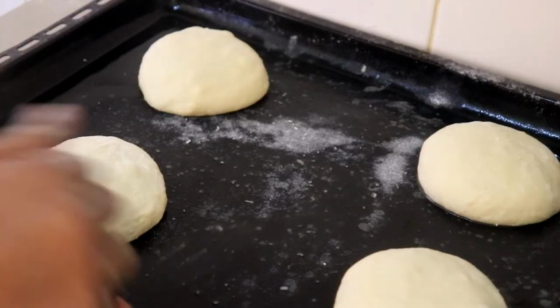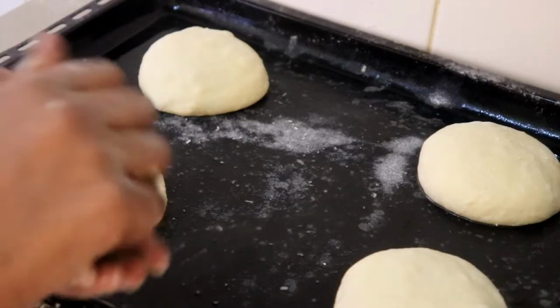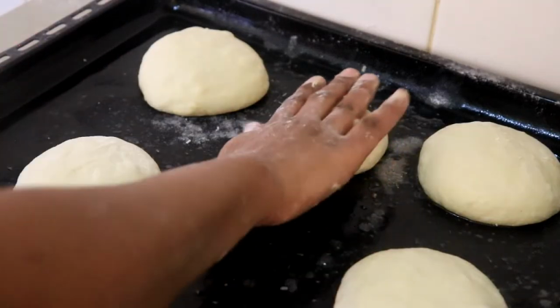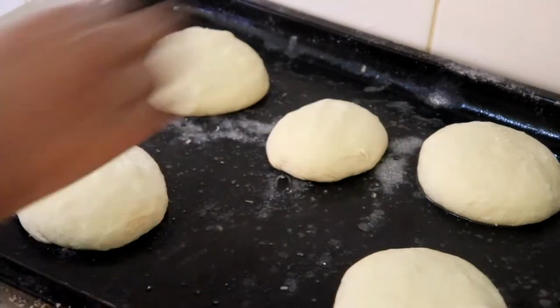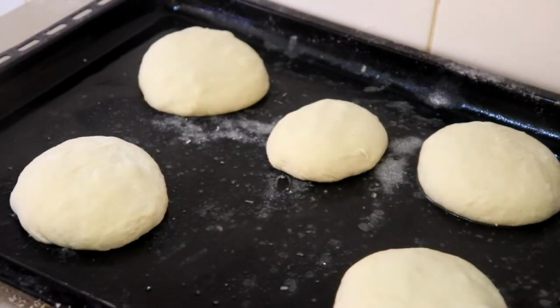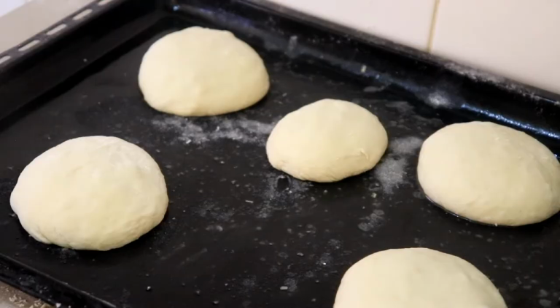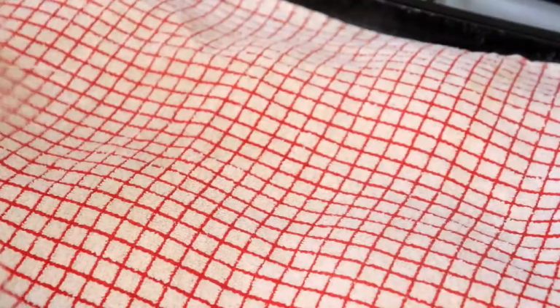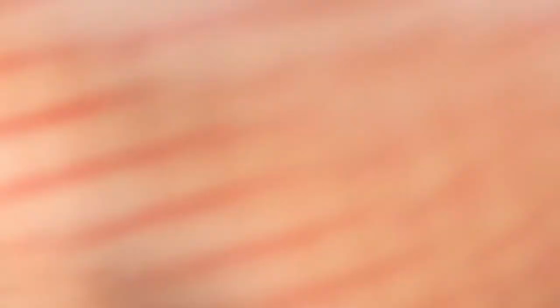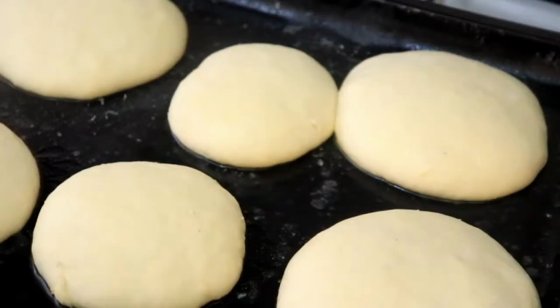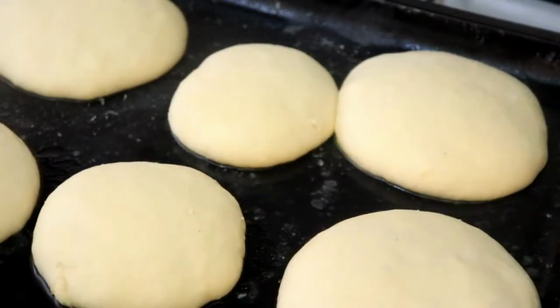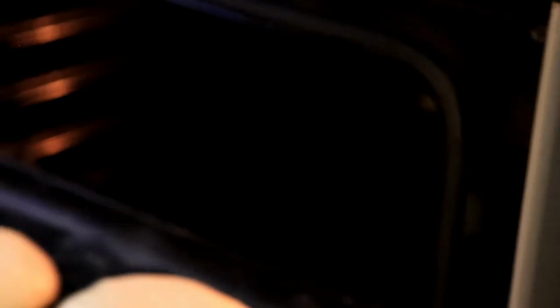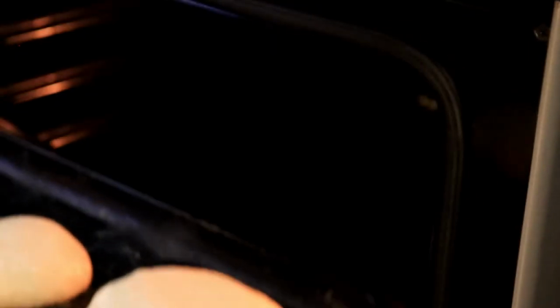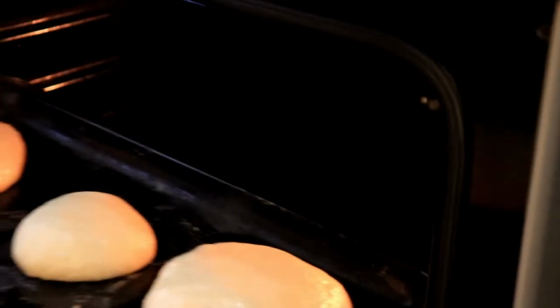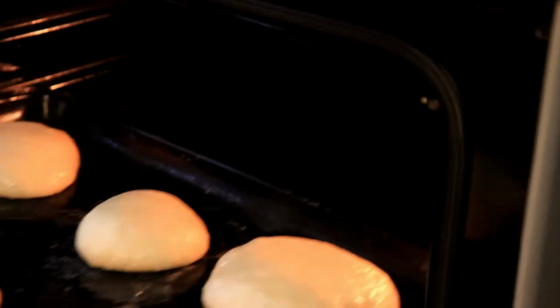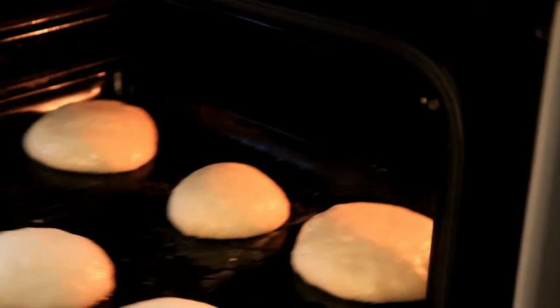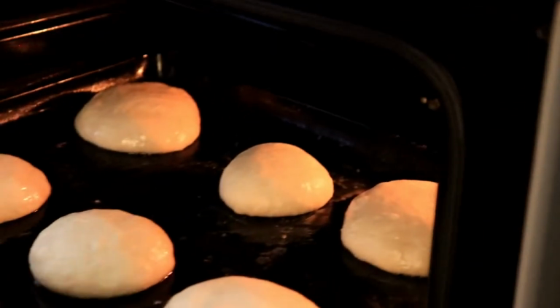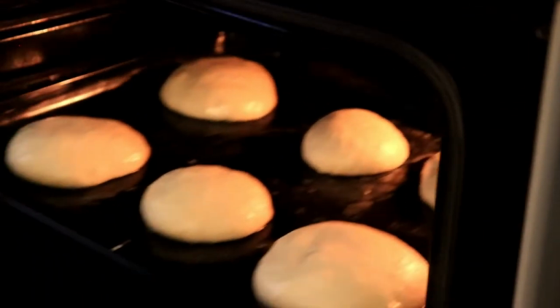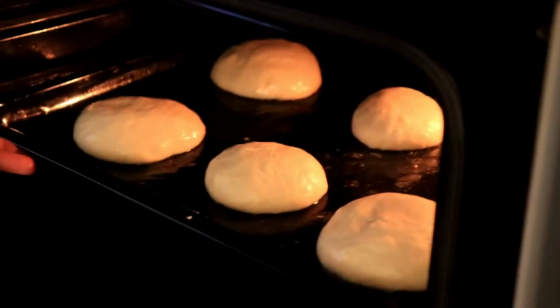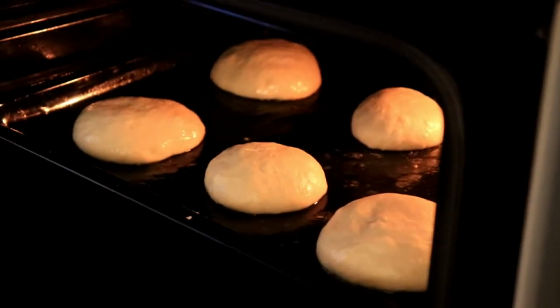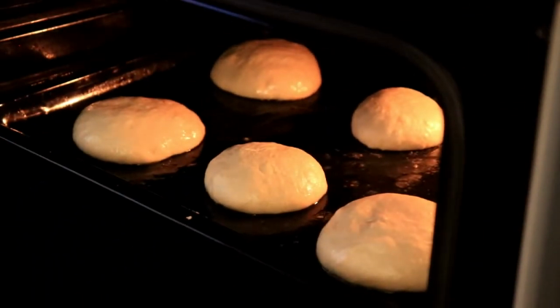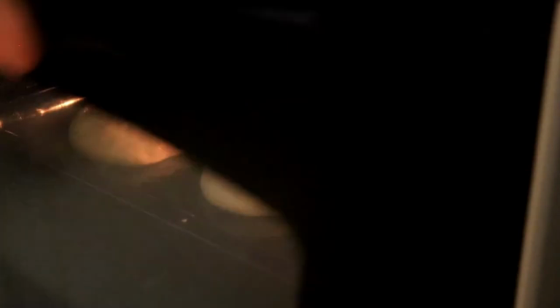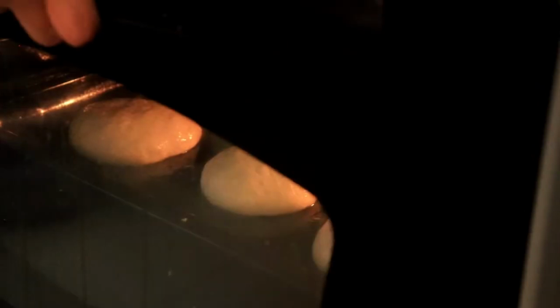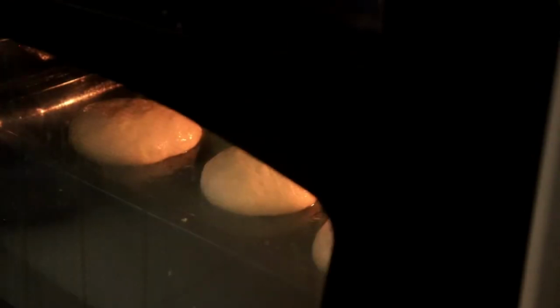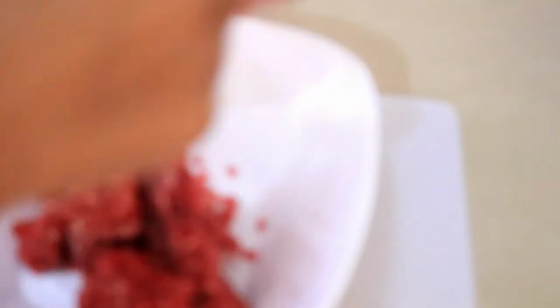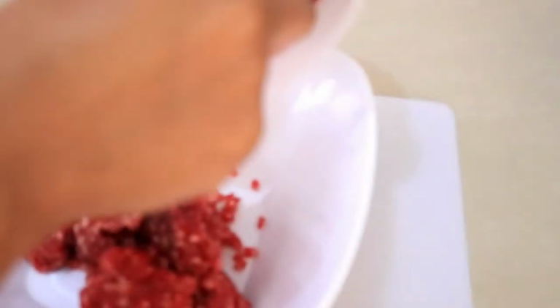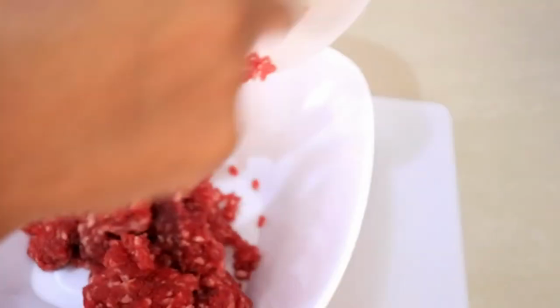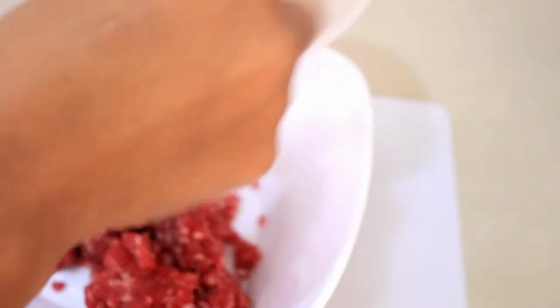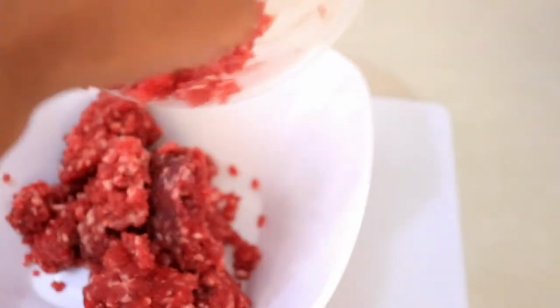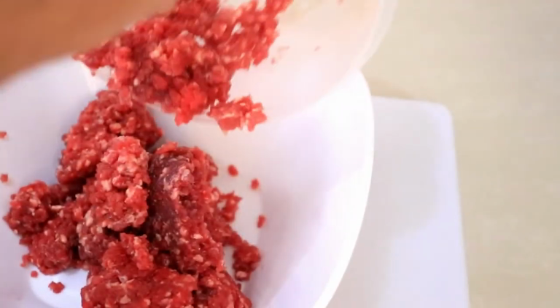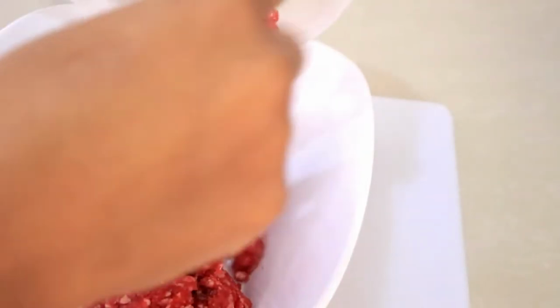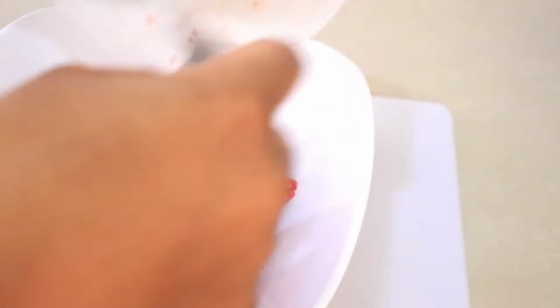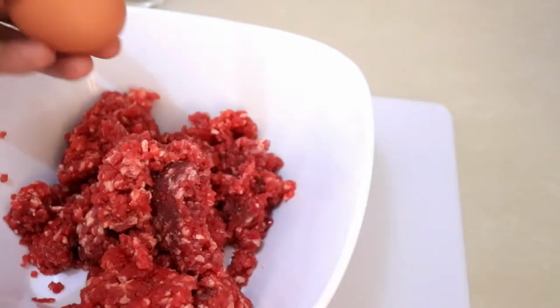Now I'm going to shape the dough into nice round sizes, then give them another five to ten minutes to rest, and then they're ready to bake. The next thing is to prepare the meat.